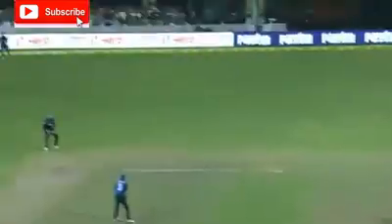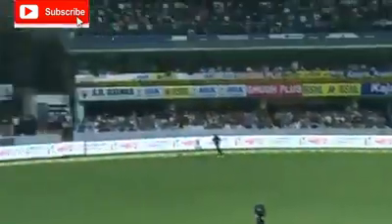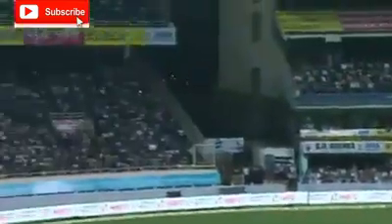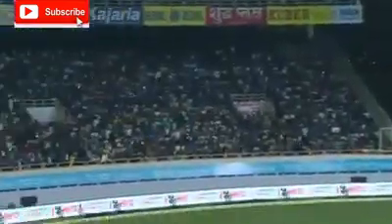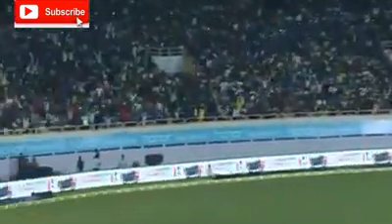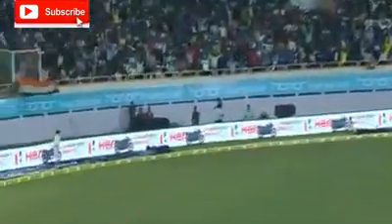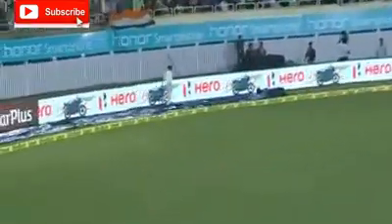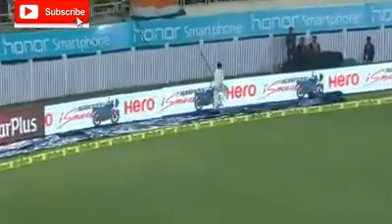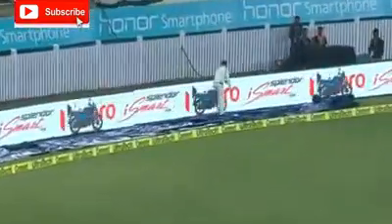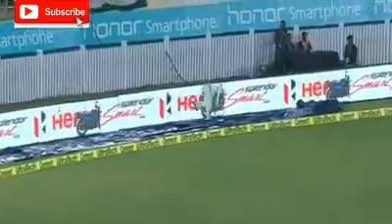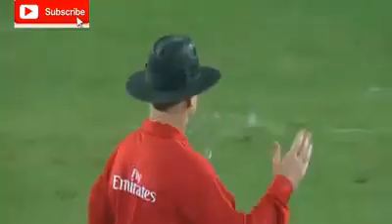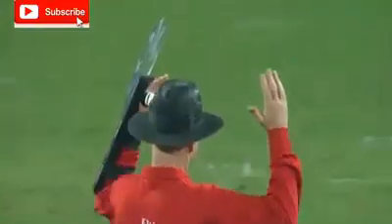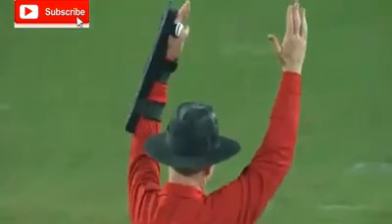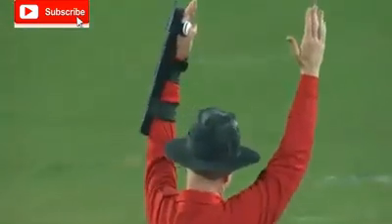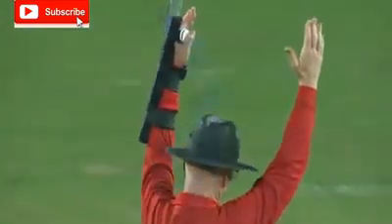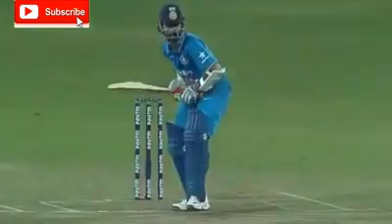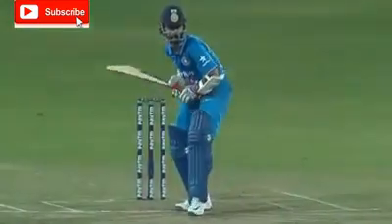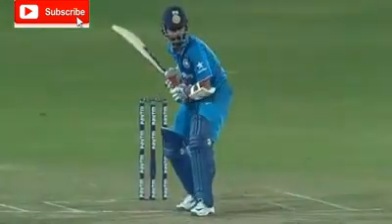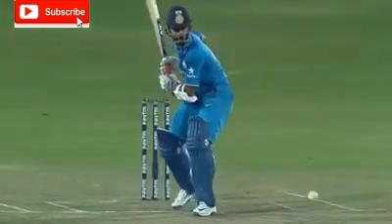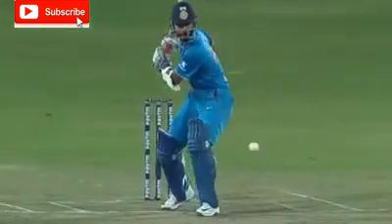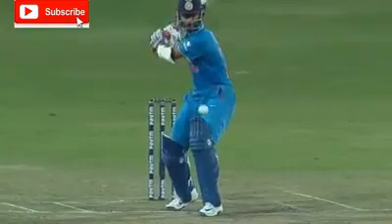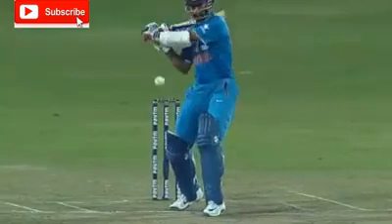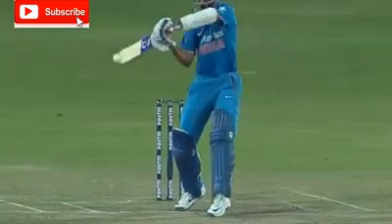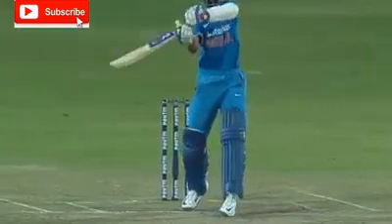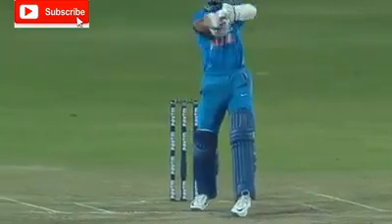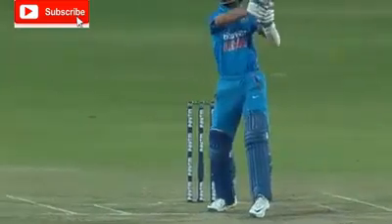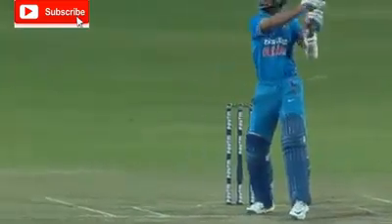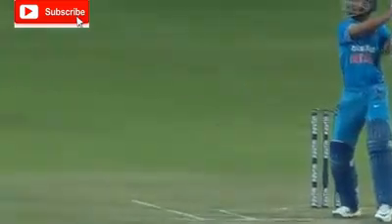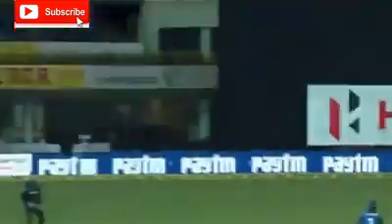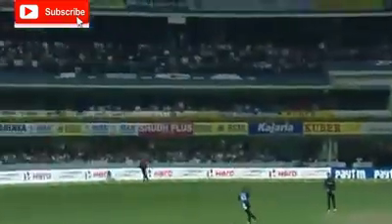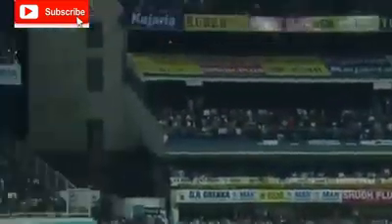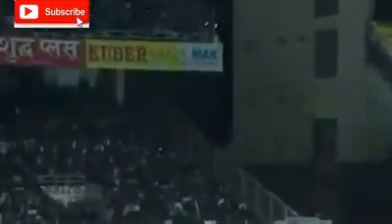Up and over. Poor delivery from Bolt, and all the way for the first six of the innings. Short ball option, the stride in test matches, different line. But here, watching it until the end — and very well struck once again.